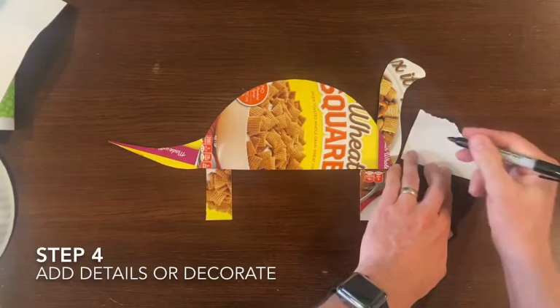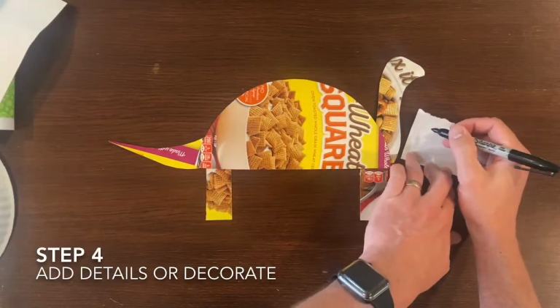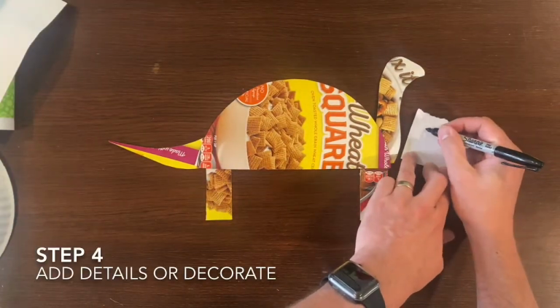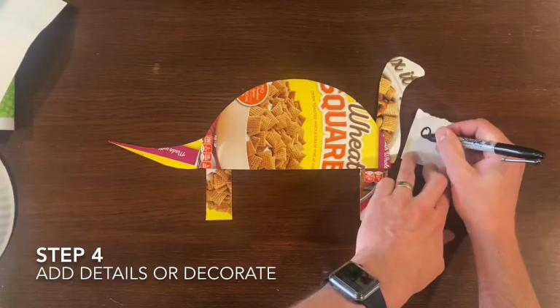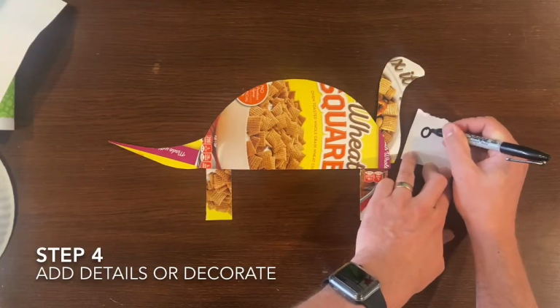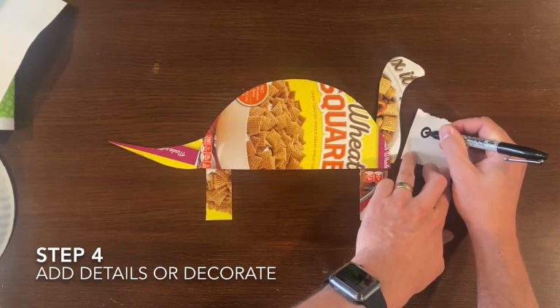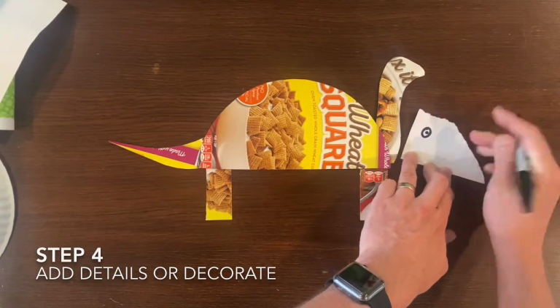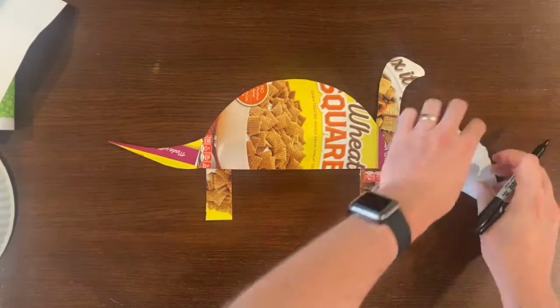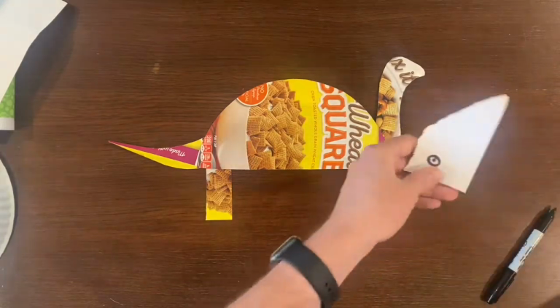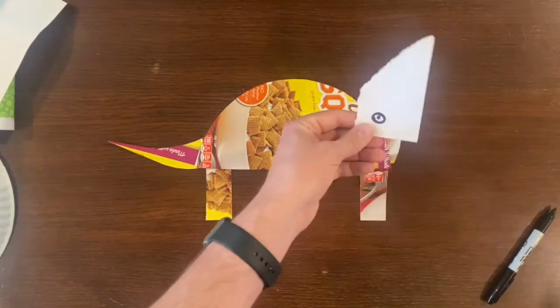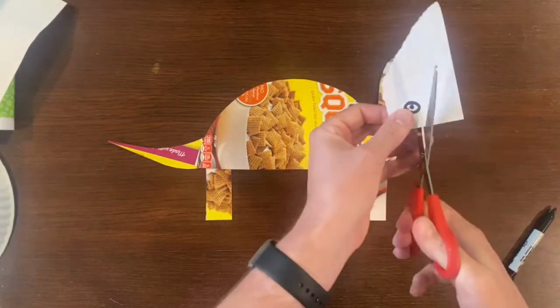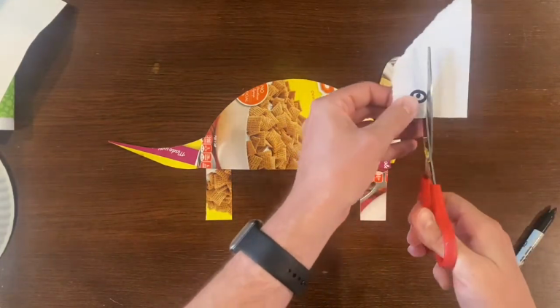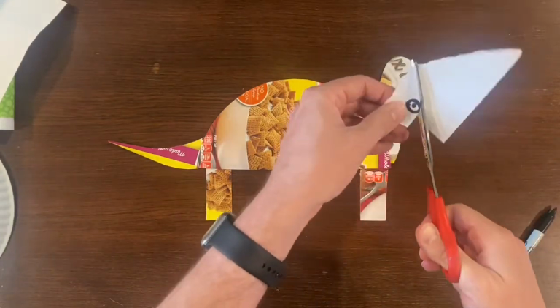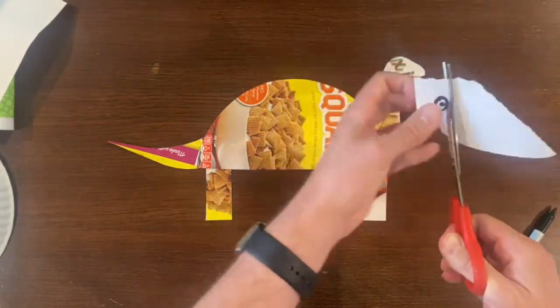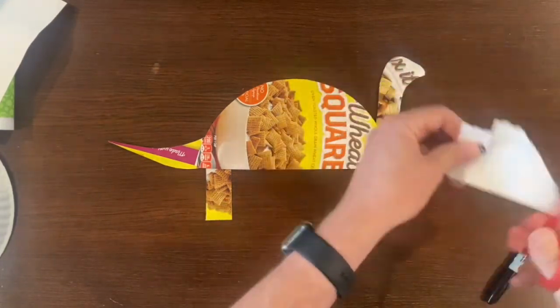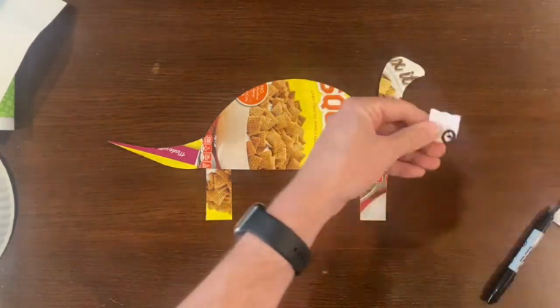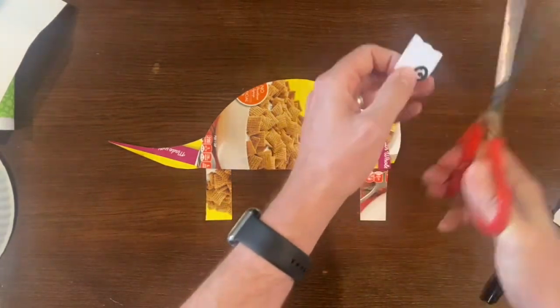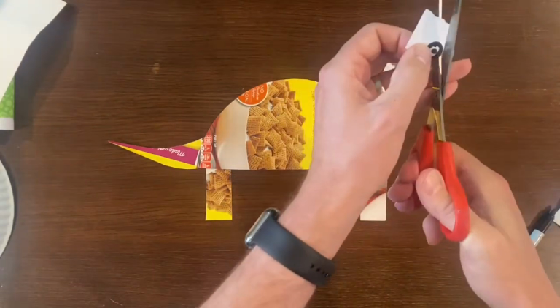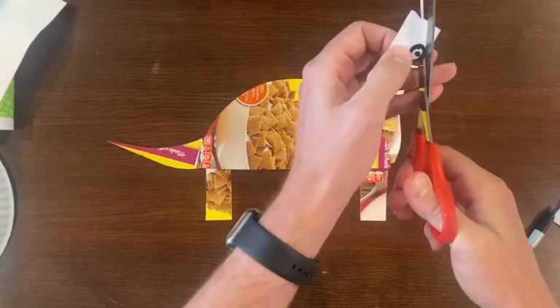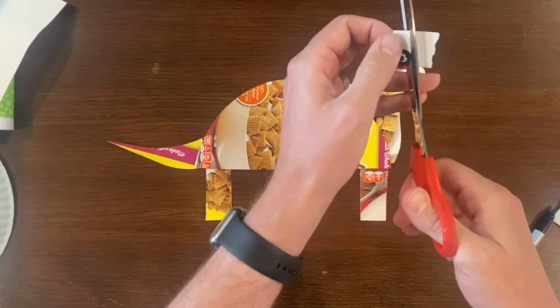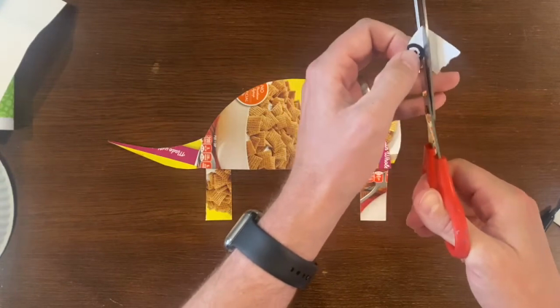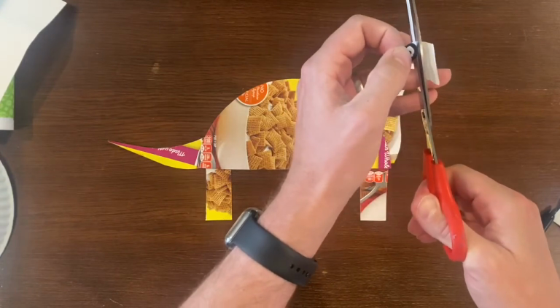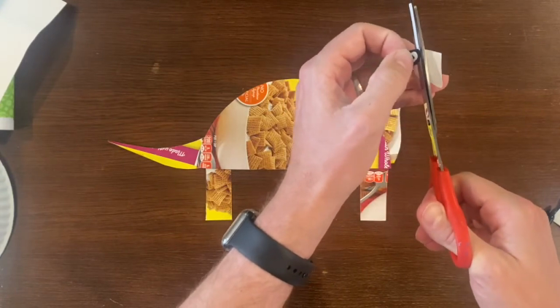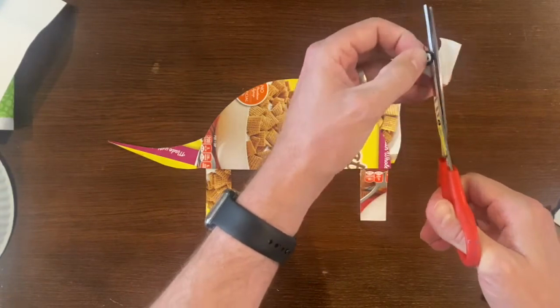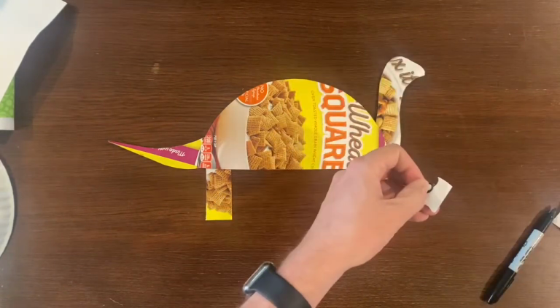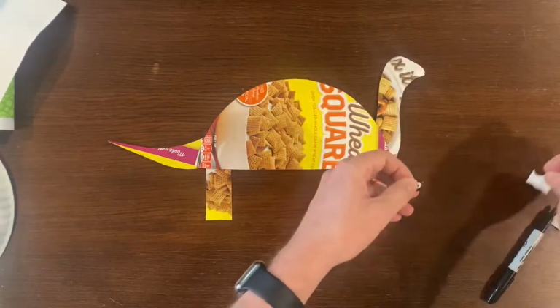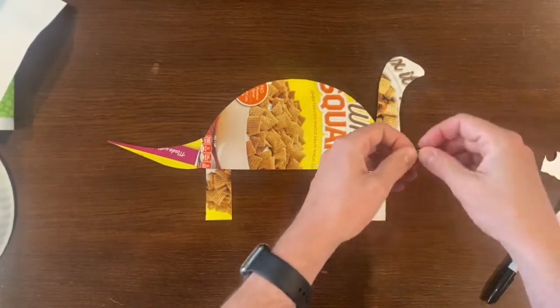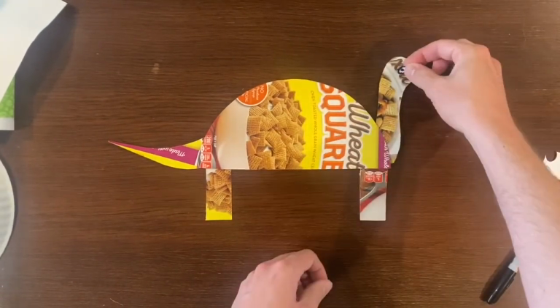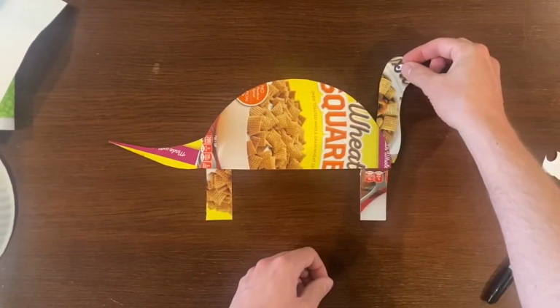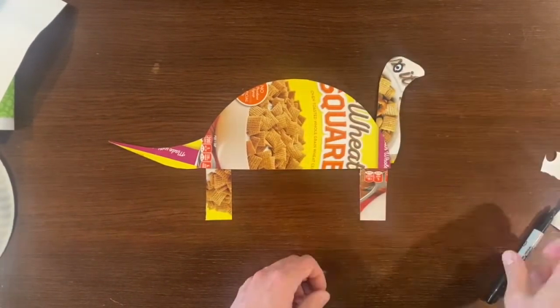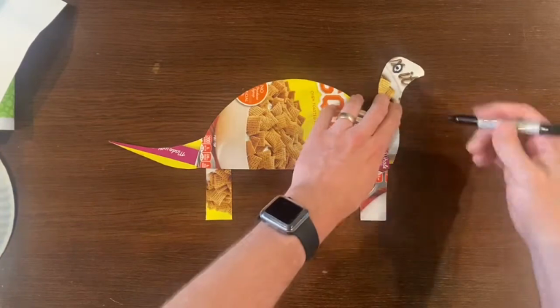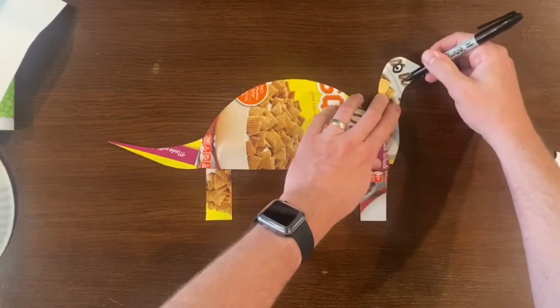For step four we need to add some details, or you can start decorating your dinosaur. As you can see I'm using my extra piece of white paper to cut out its eye. But really this is where you can start making your own details and decorating your dinosaur.